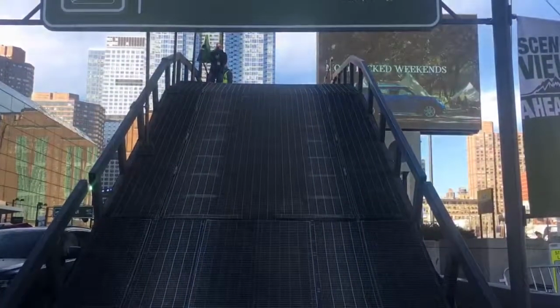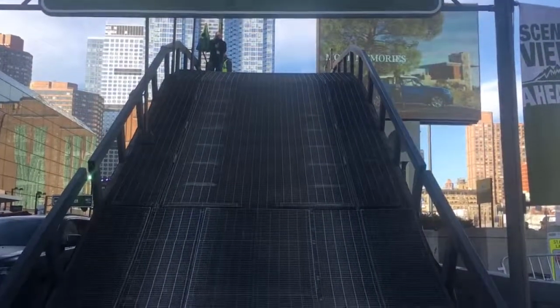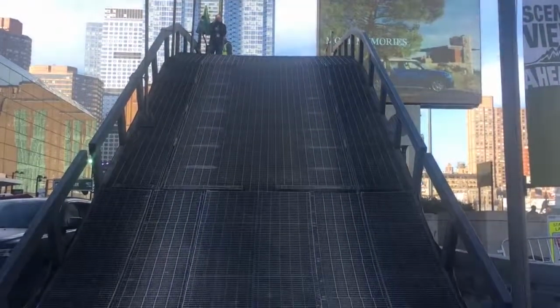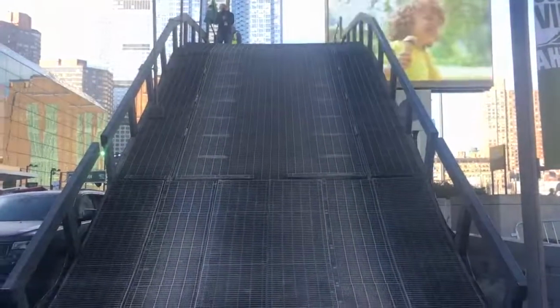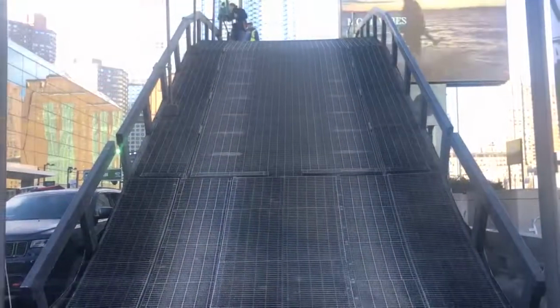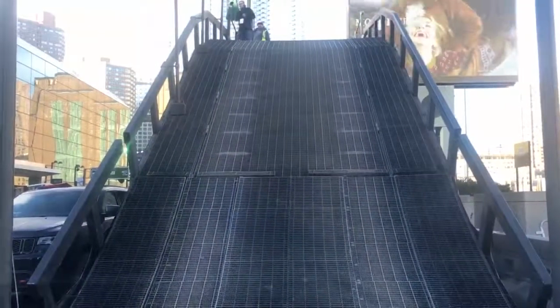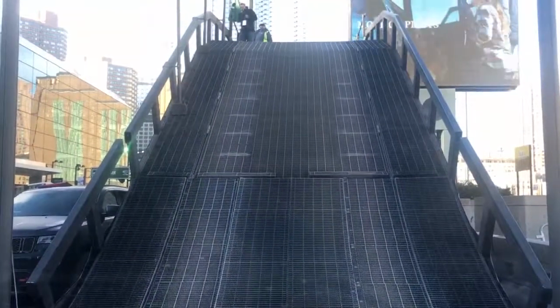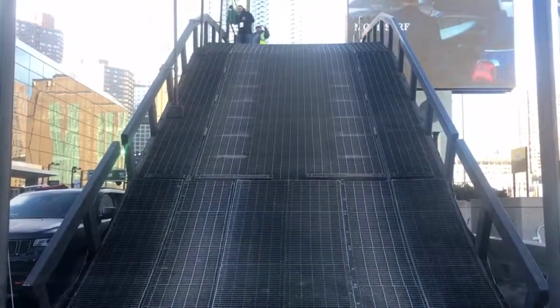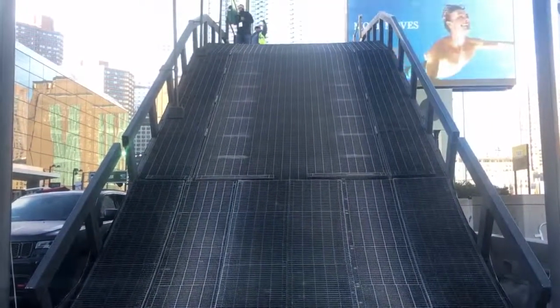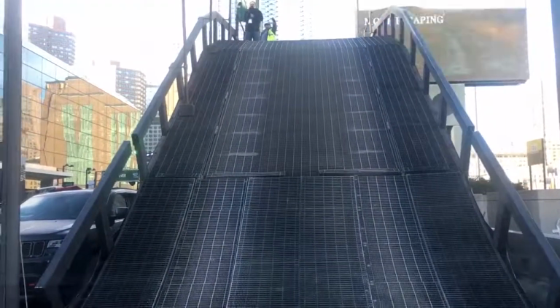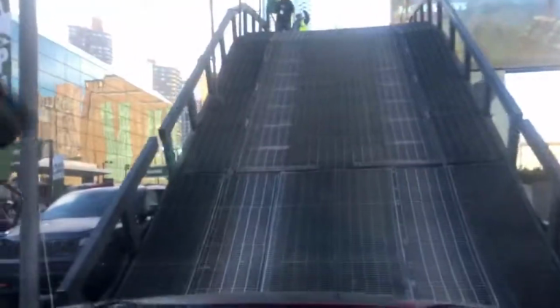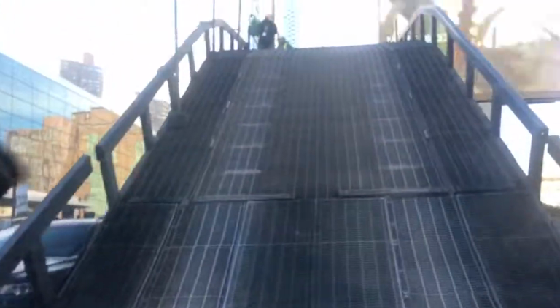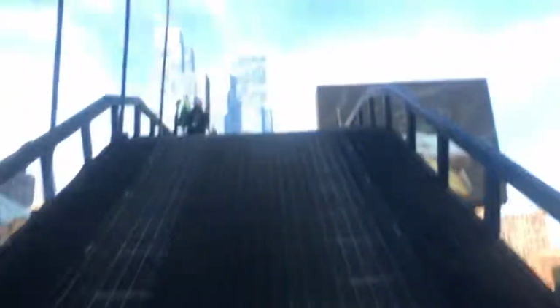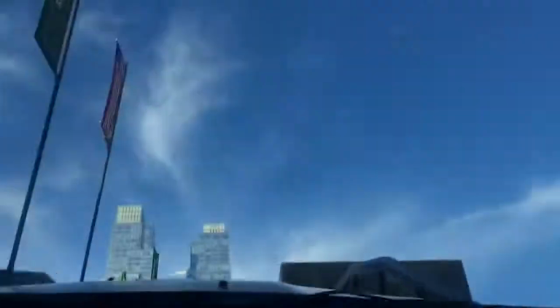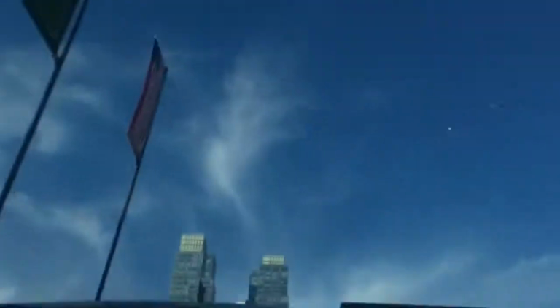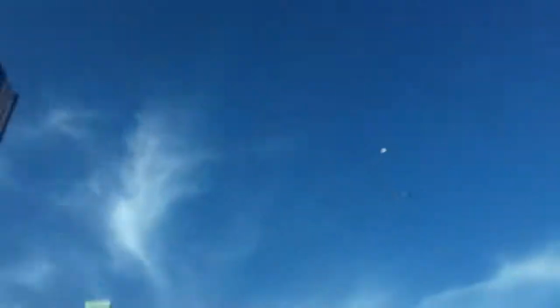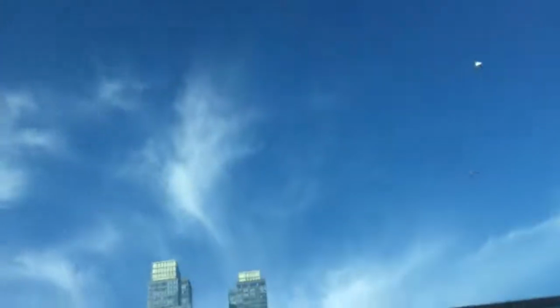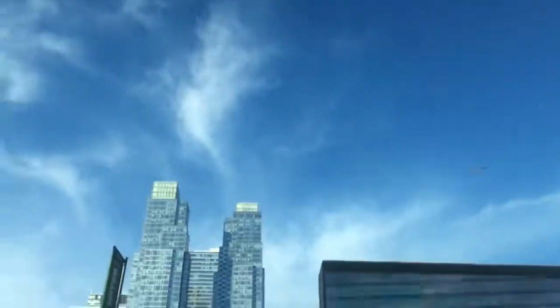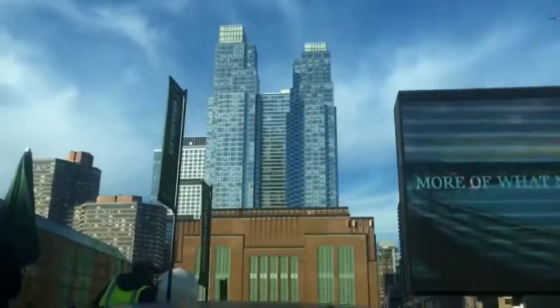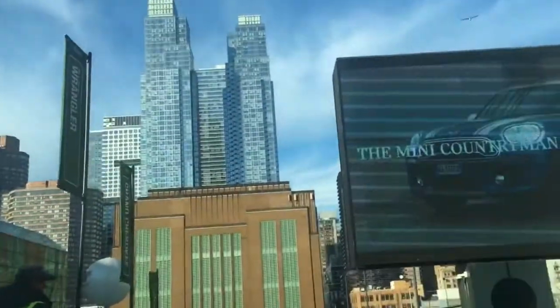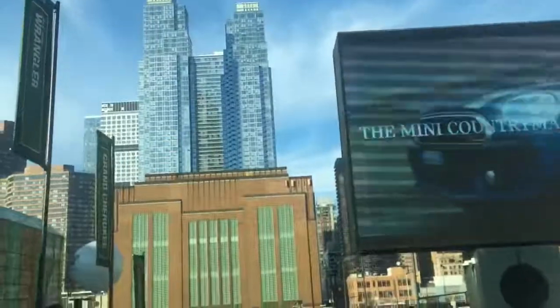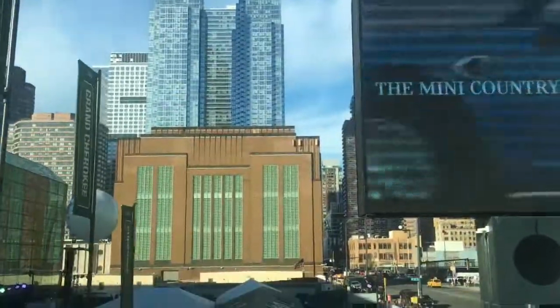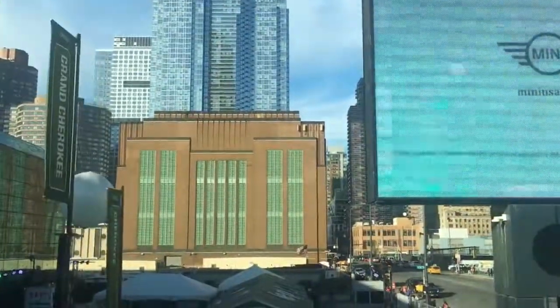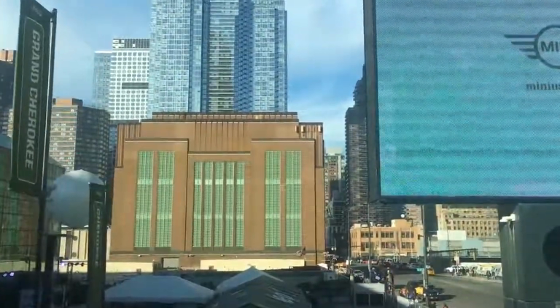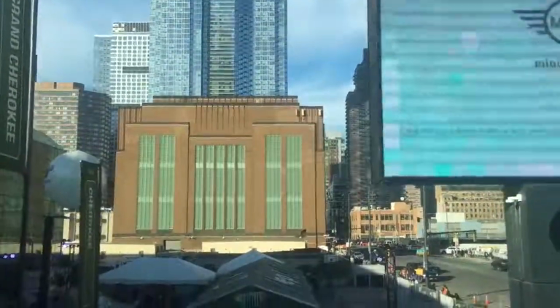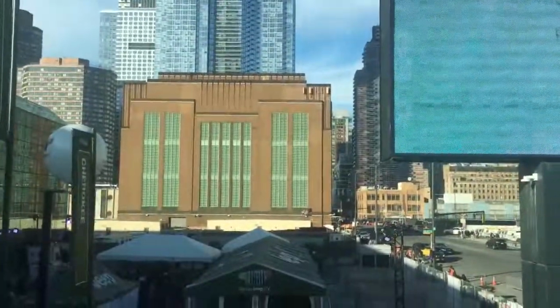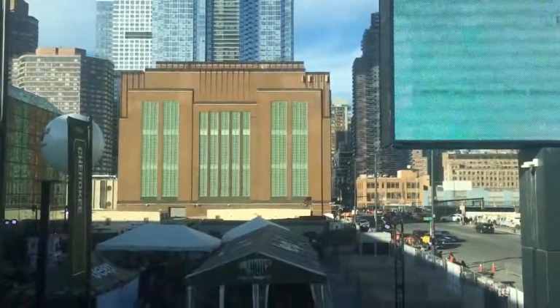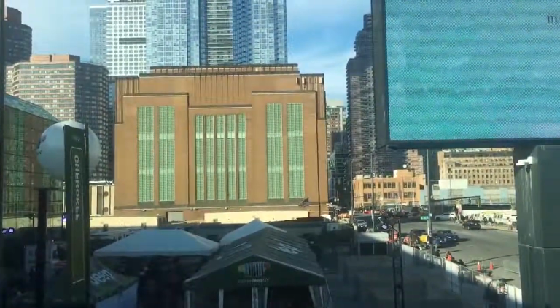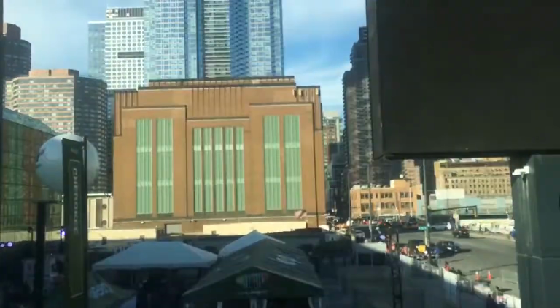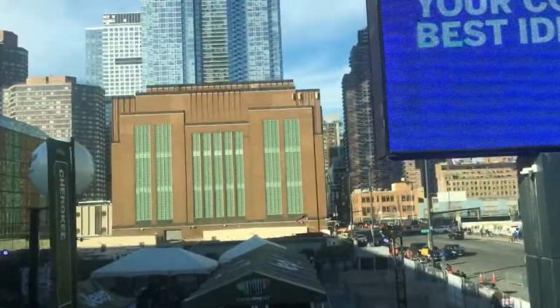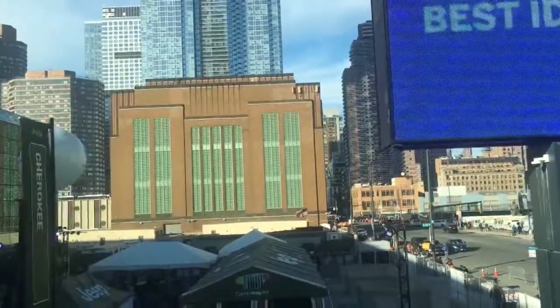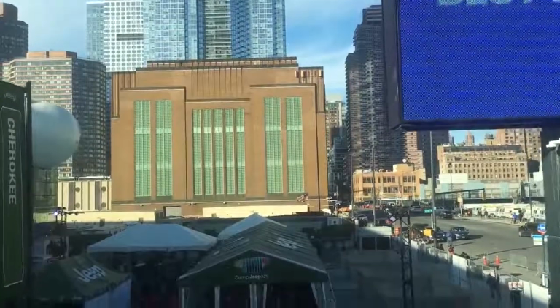We got an 18-foot hill, we're going to climb up at a 35-degree angle. No! No!